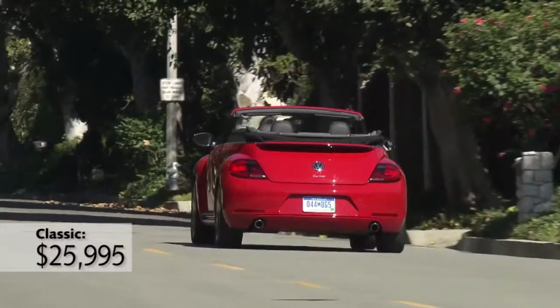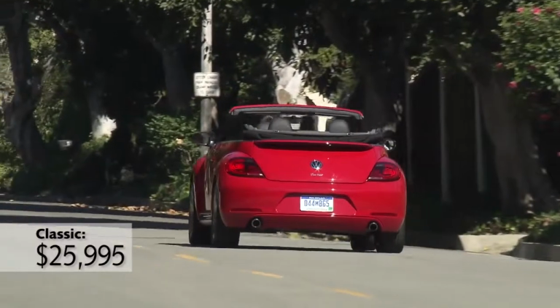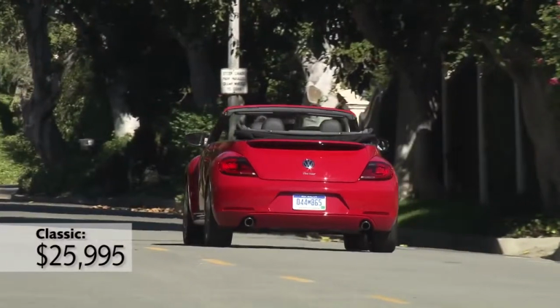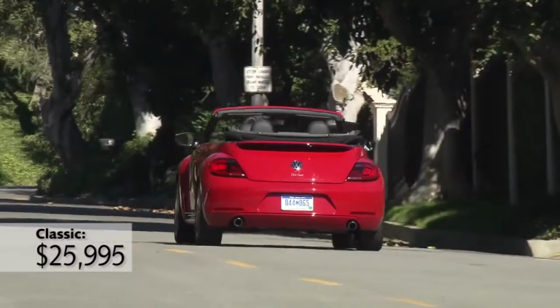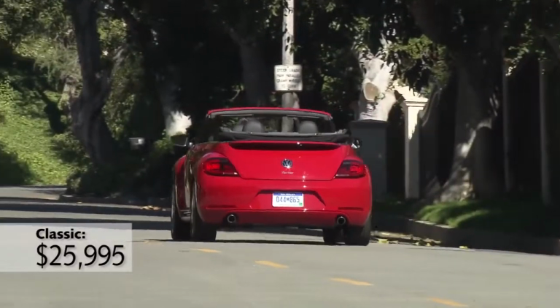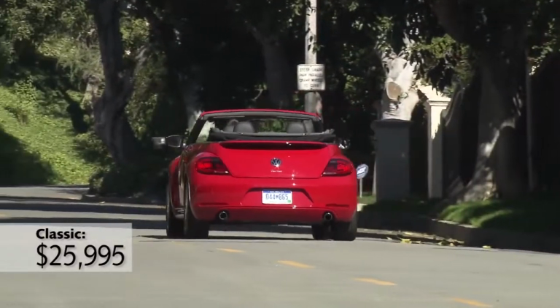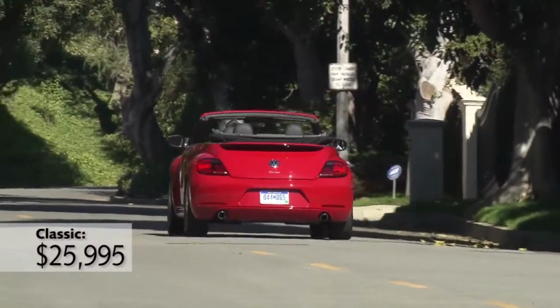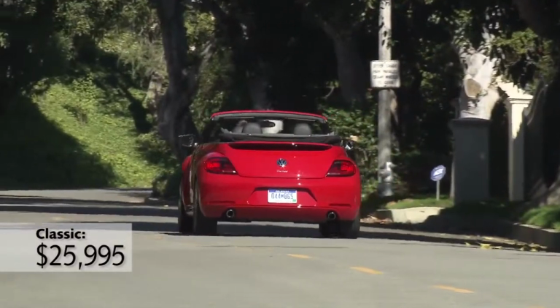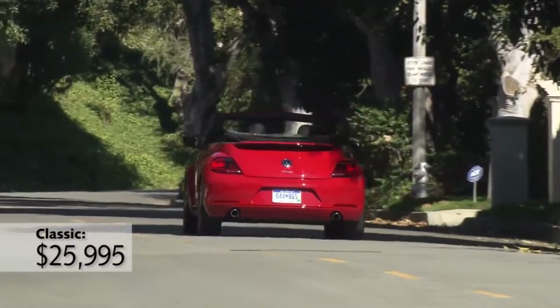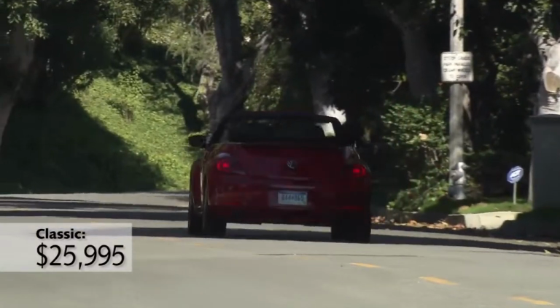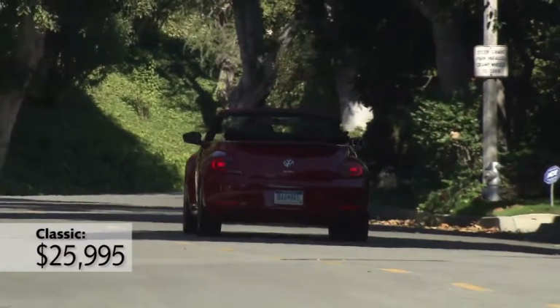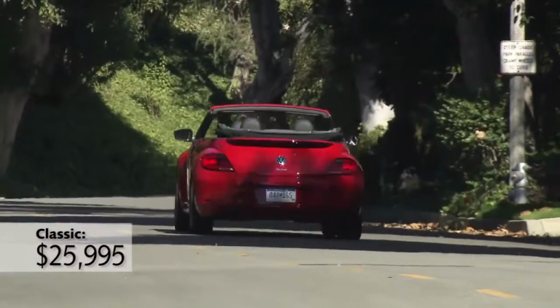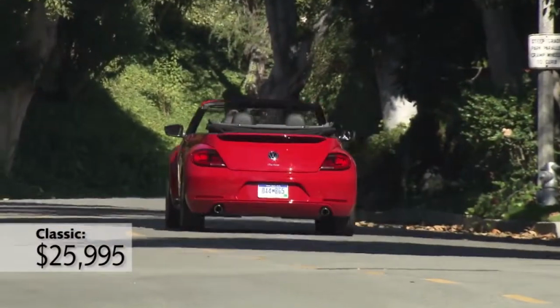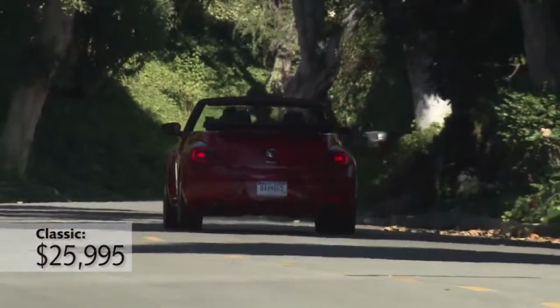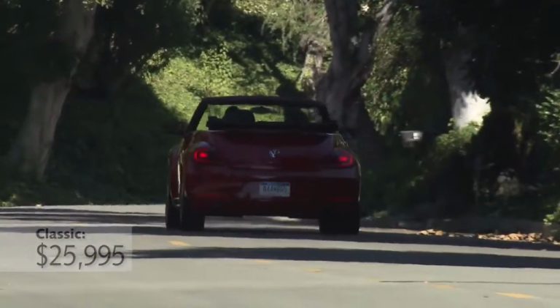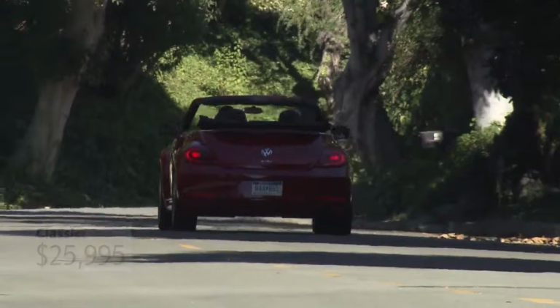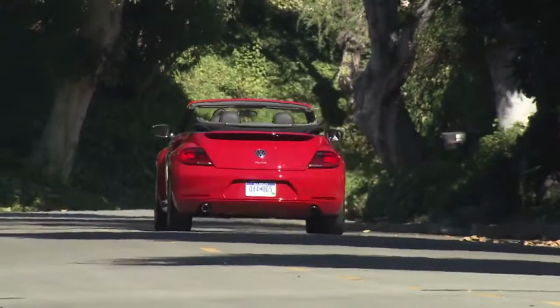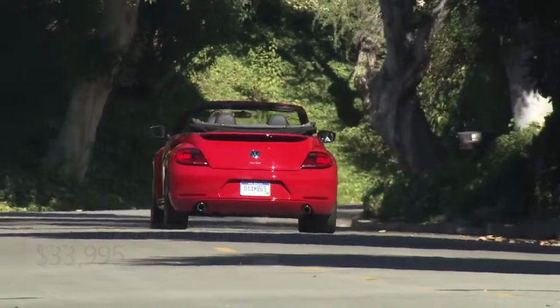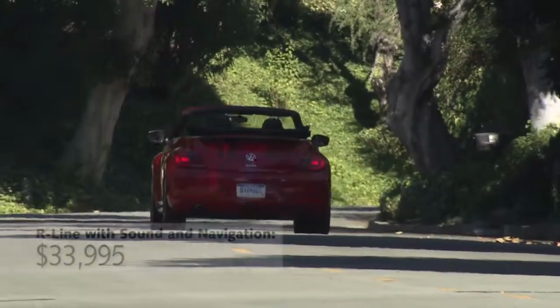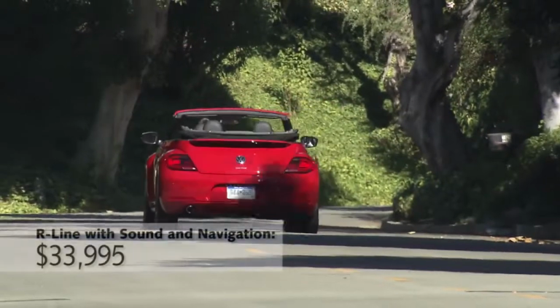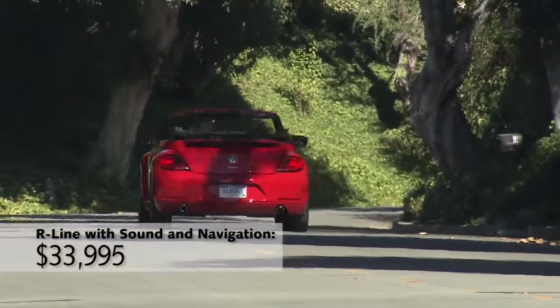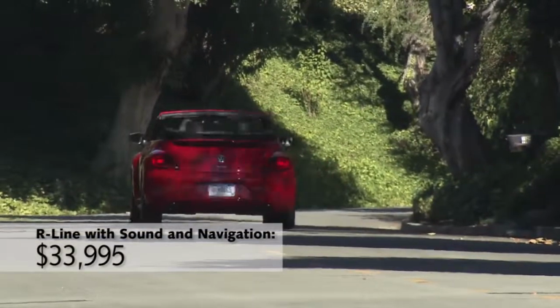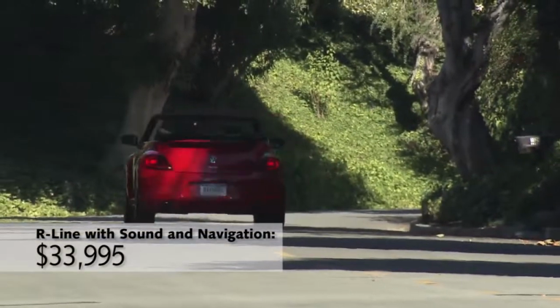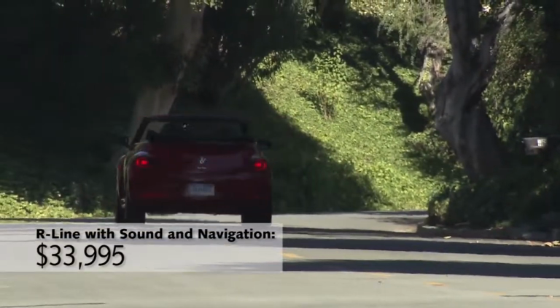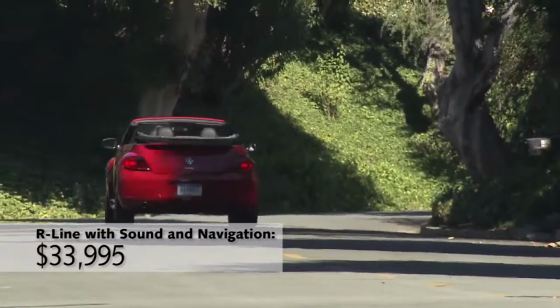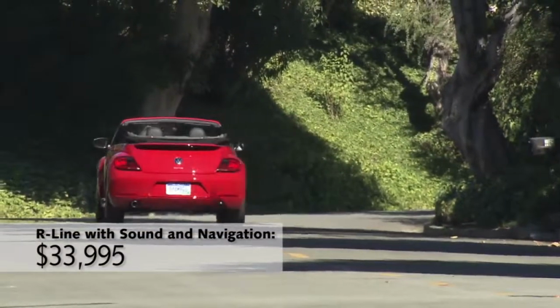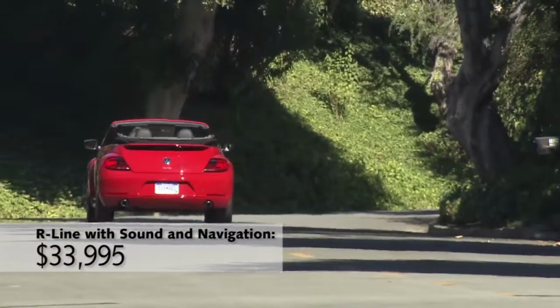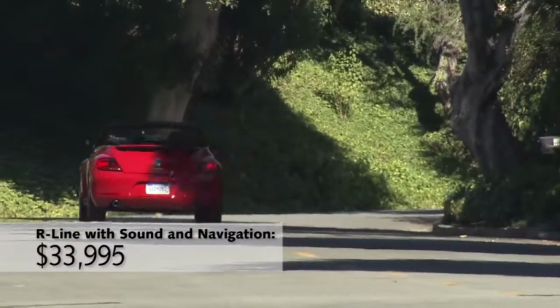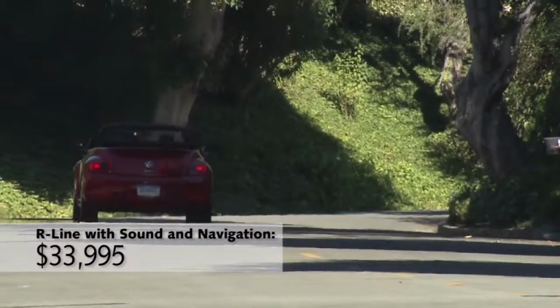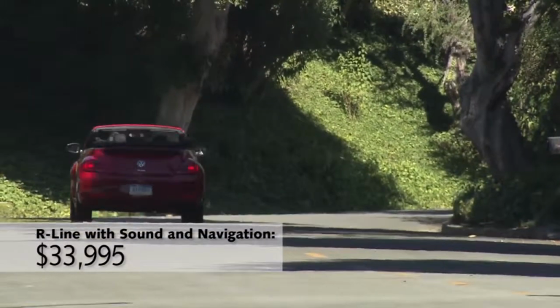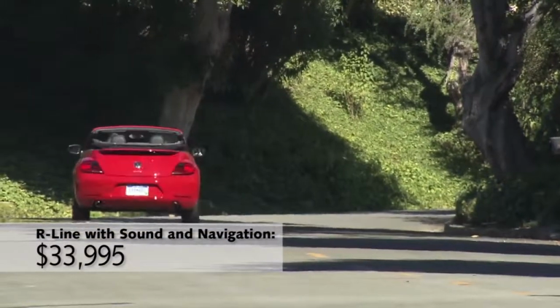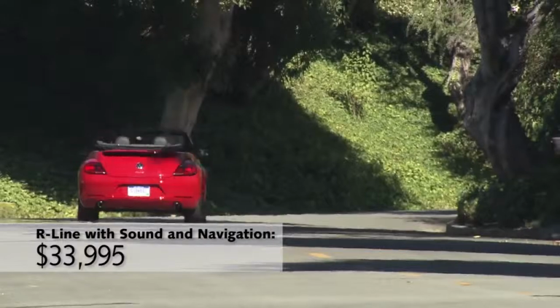Pricing starts under $26,000 for the Convertible Classic and ranges all the way up to around $34,000 for the R-Line Convertible with sound and navigation.